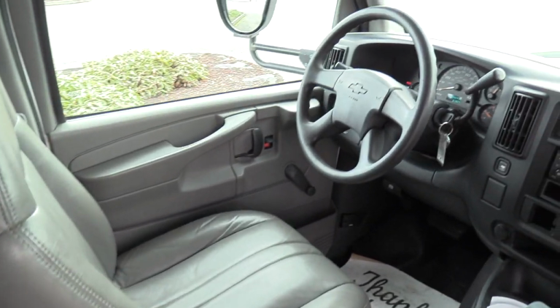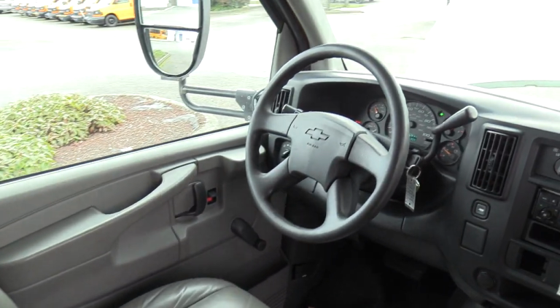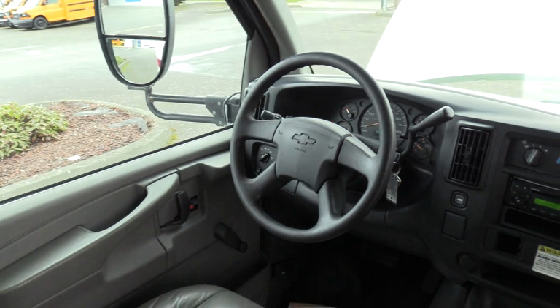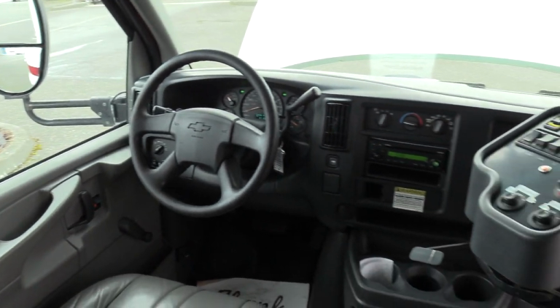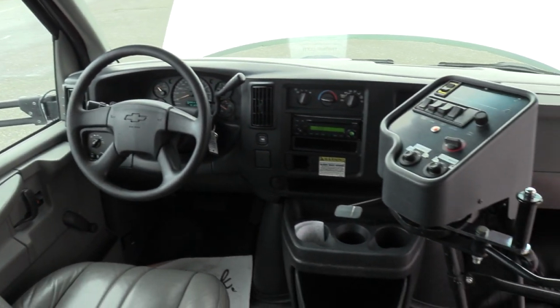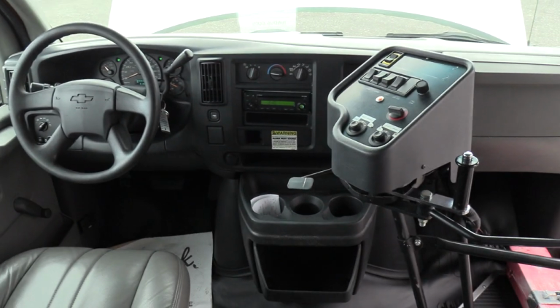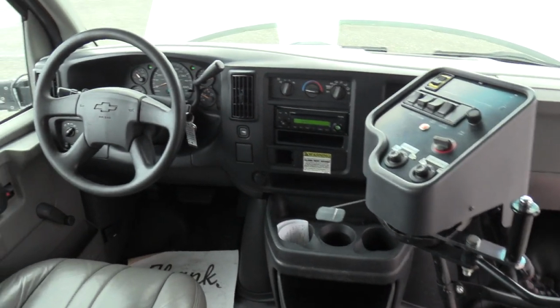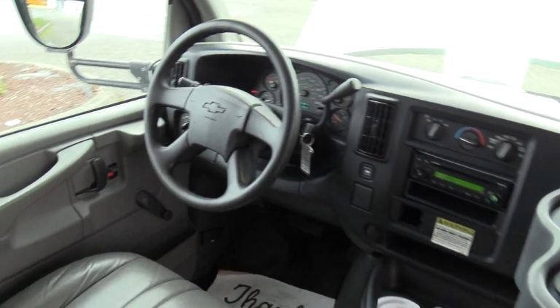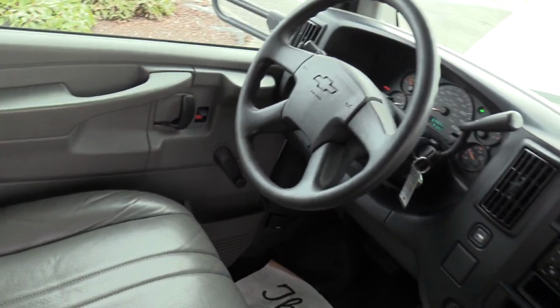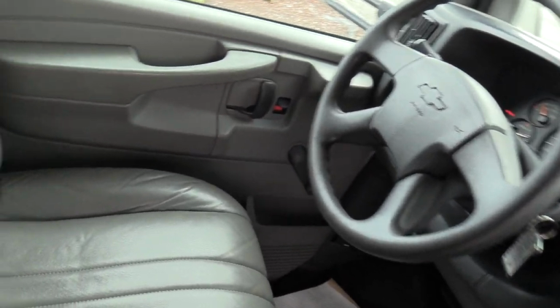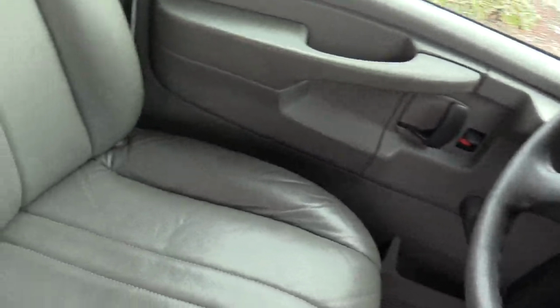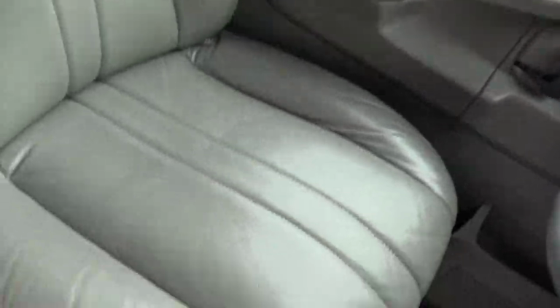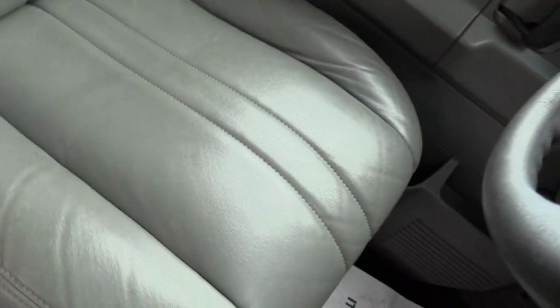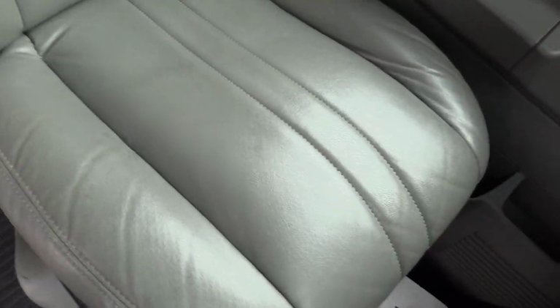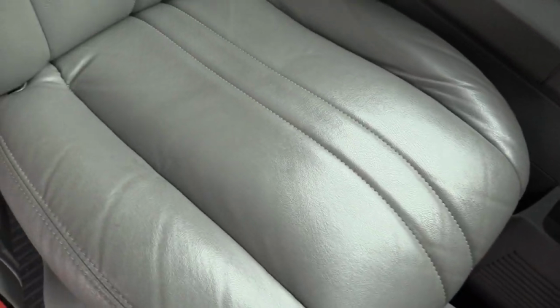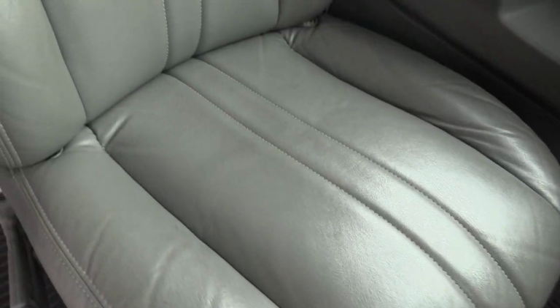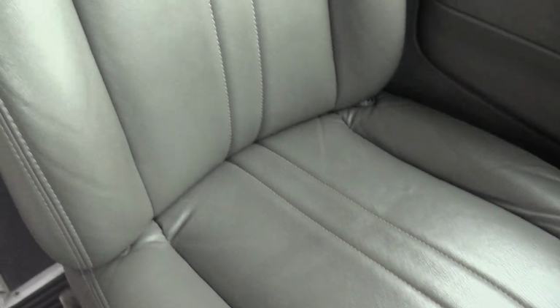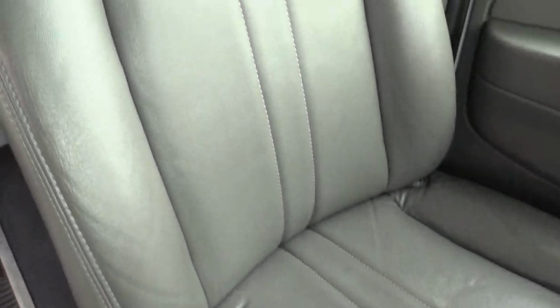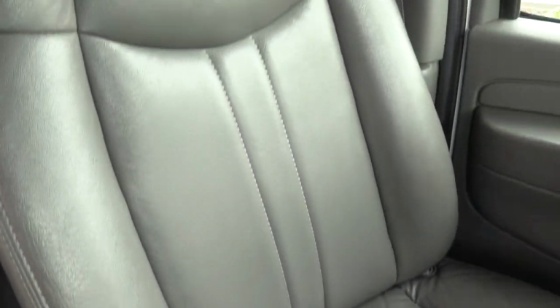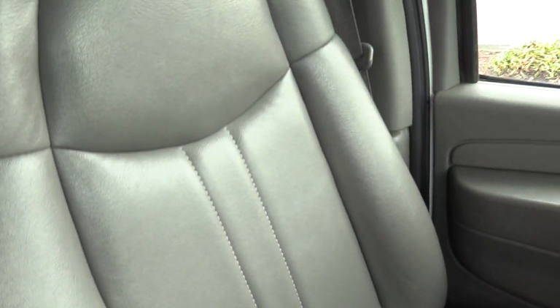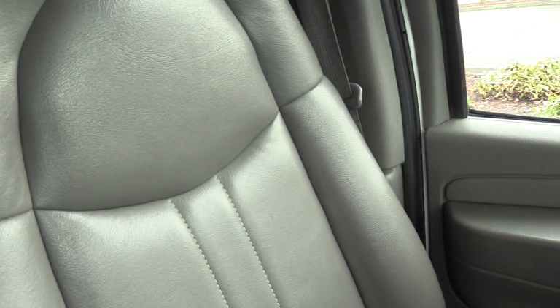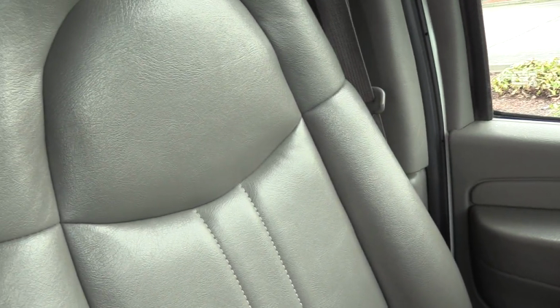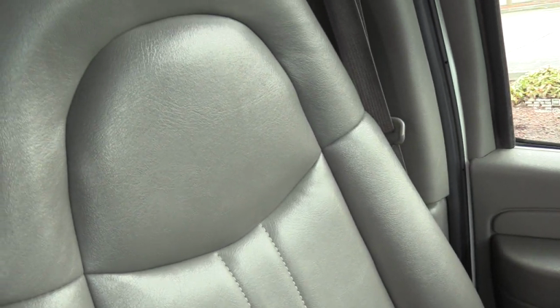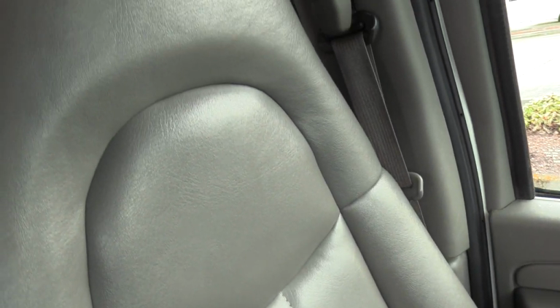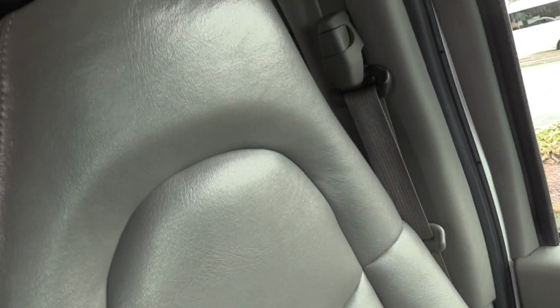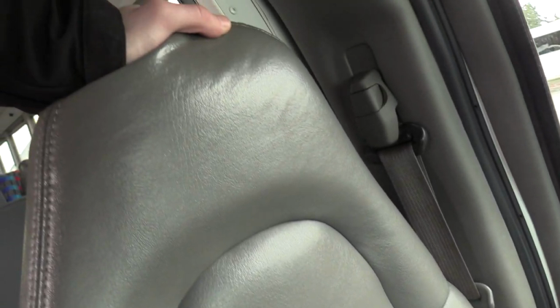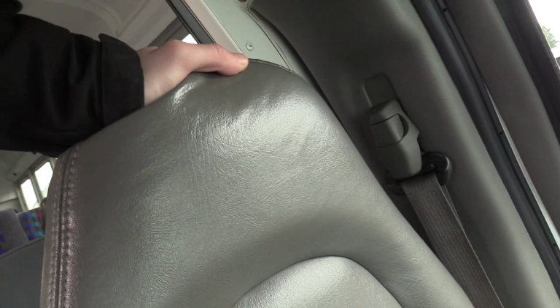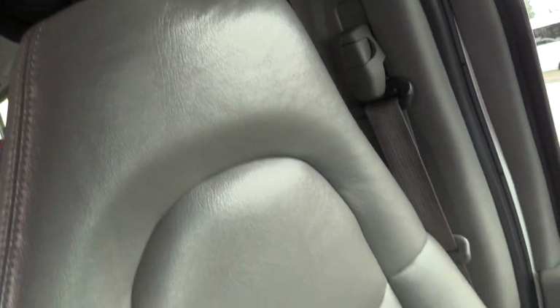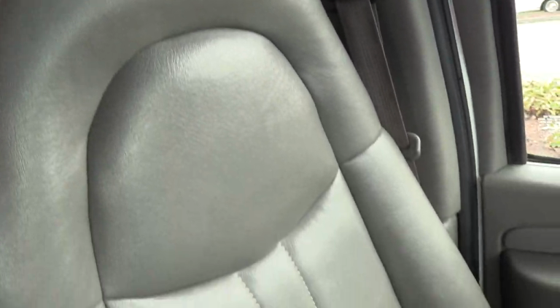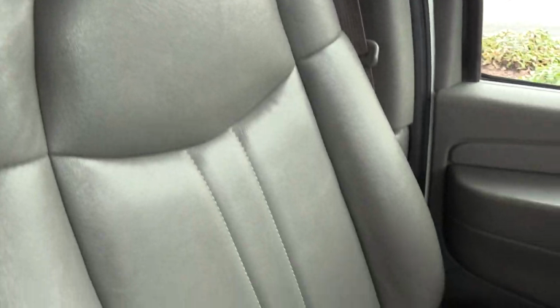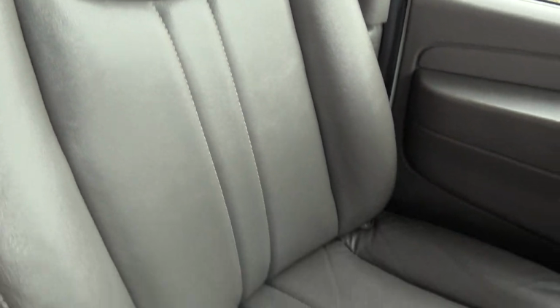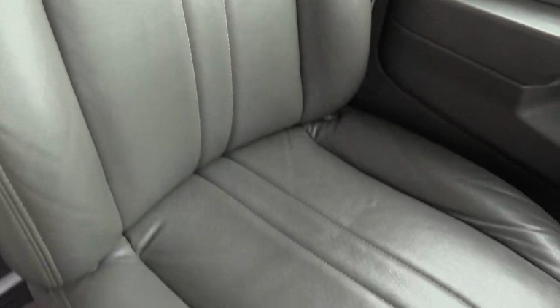I'm going to go over the driver area here first. Driver's seat upholstery — OEM Chevrolet driver's seat. Looks fantastic. No rips, cuts, tears, no foam sticking out or anything like that. Looks great, going all the way up and down.